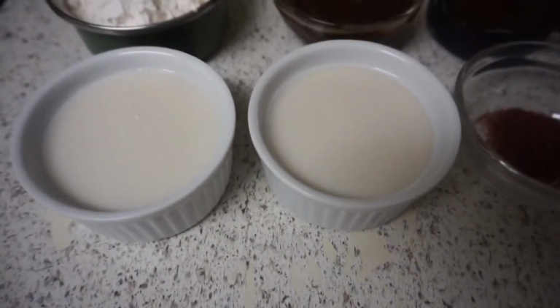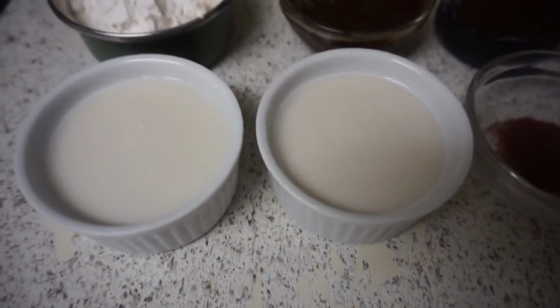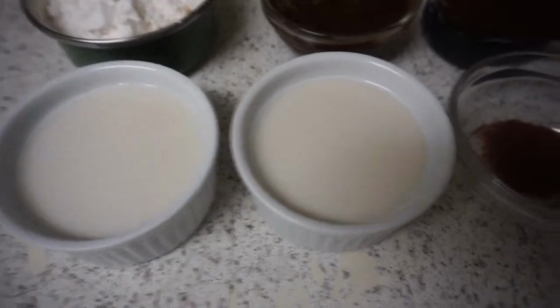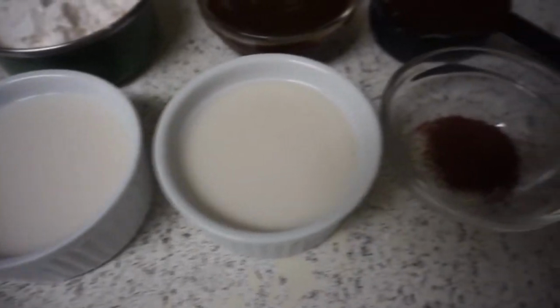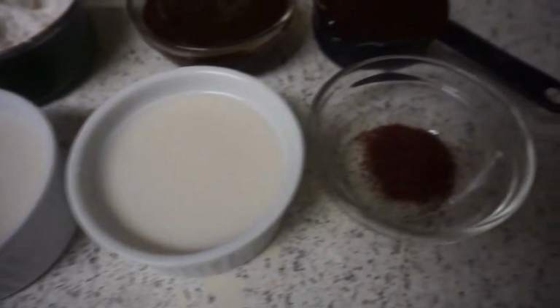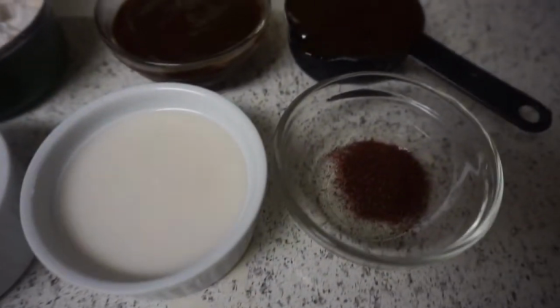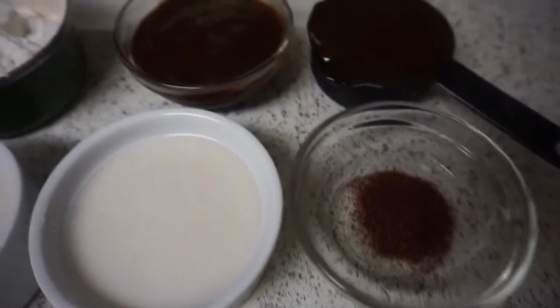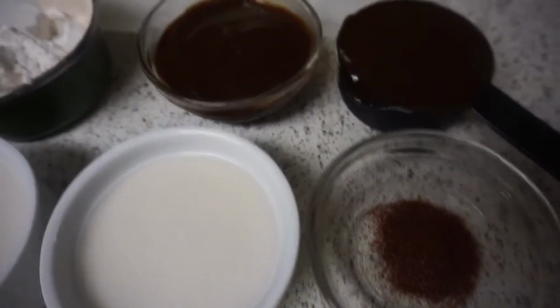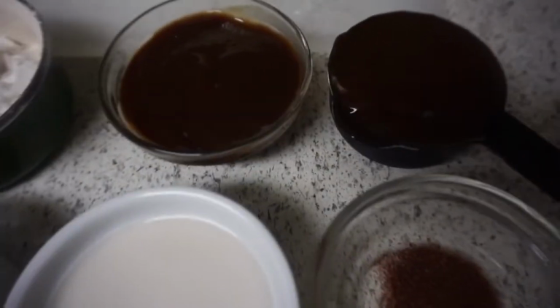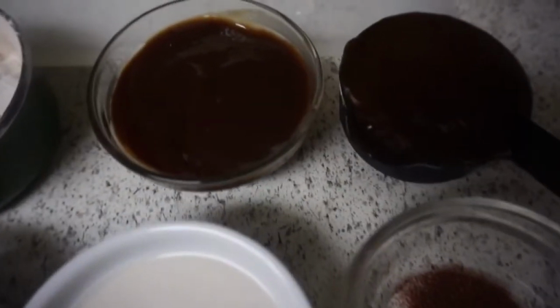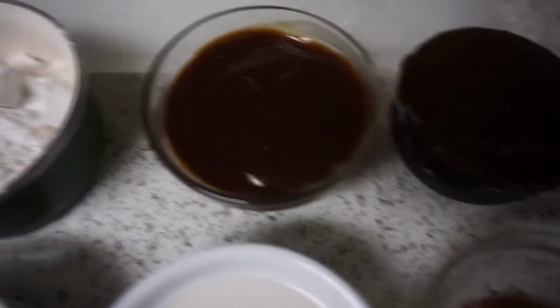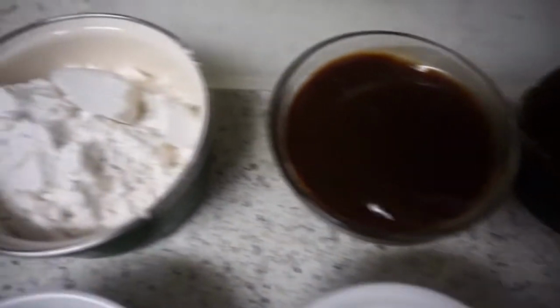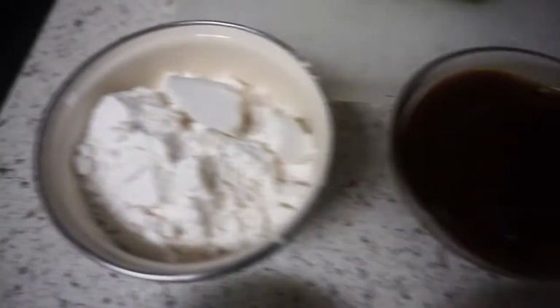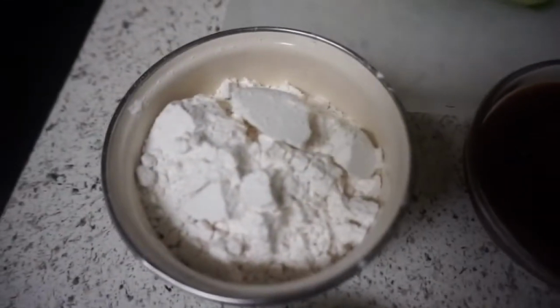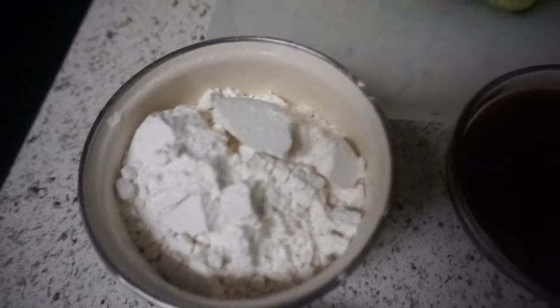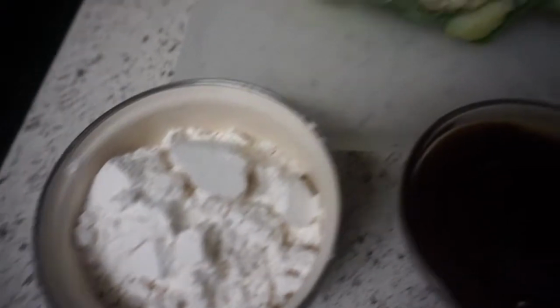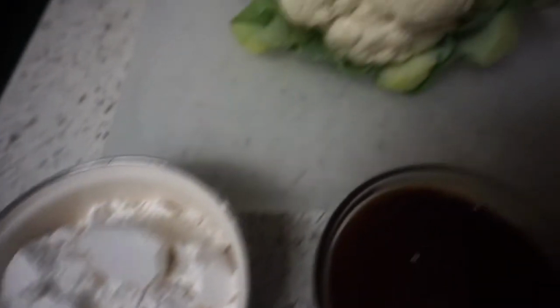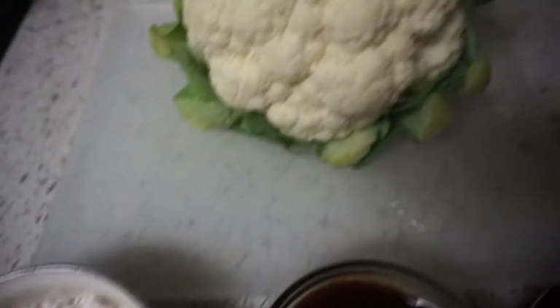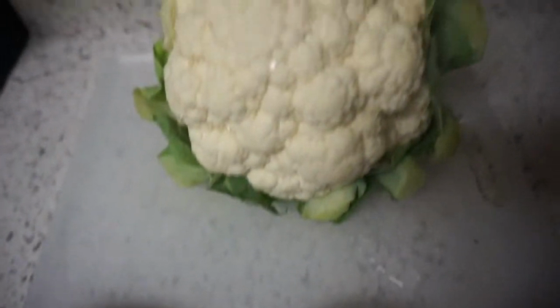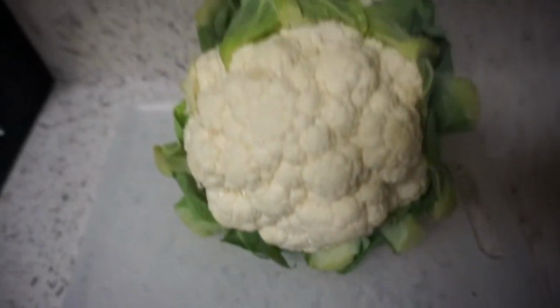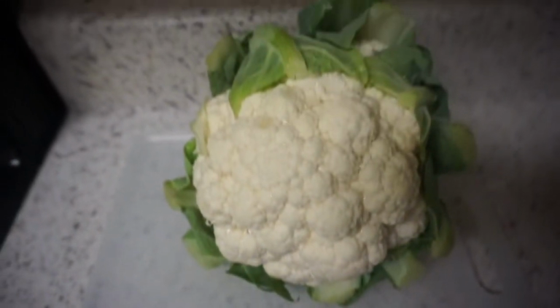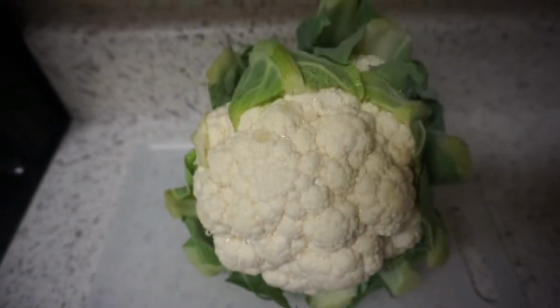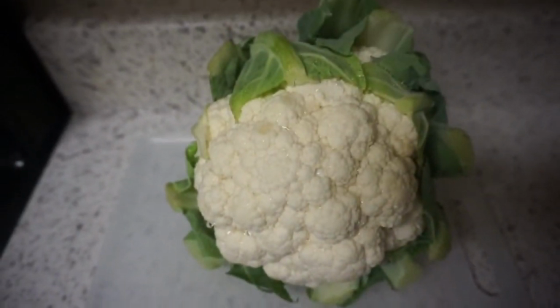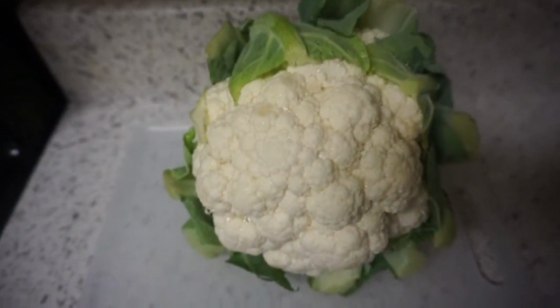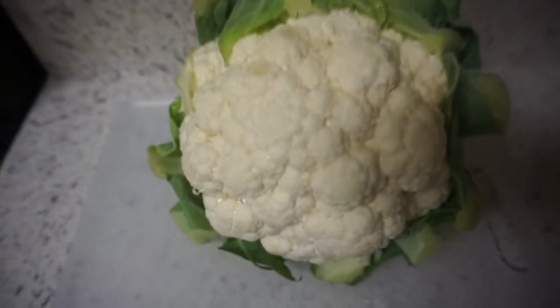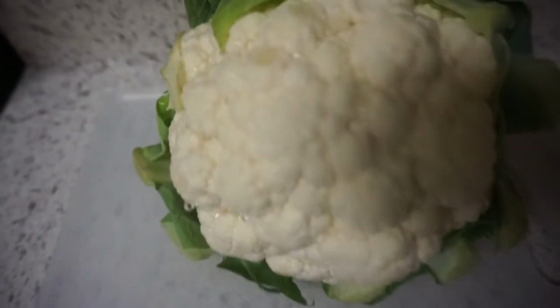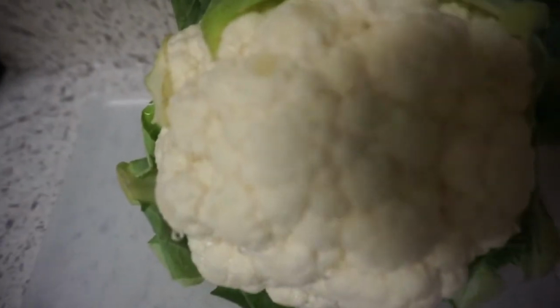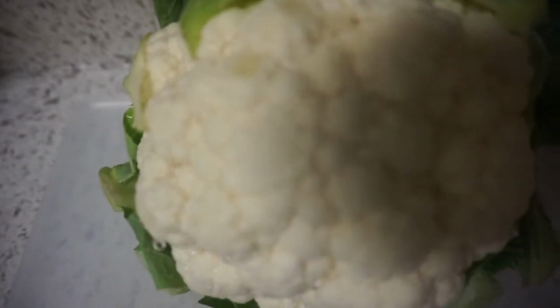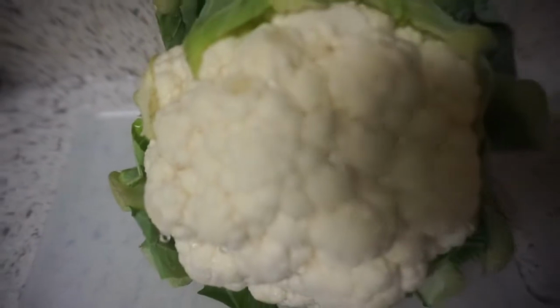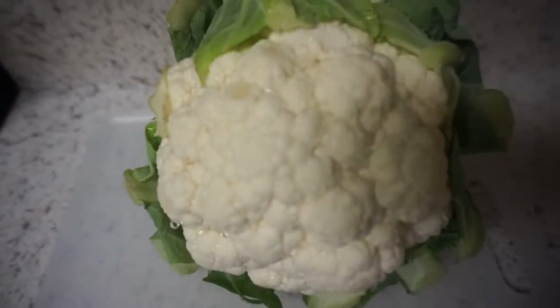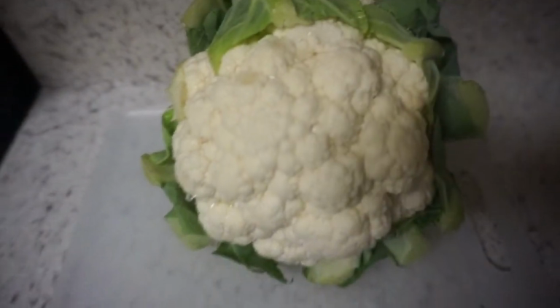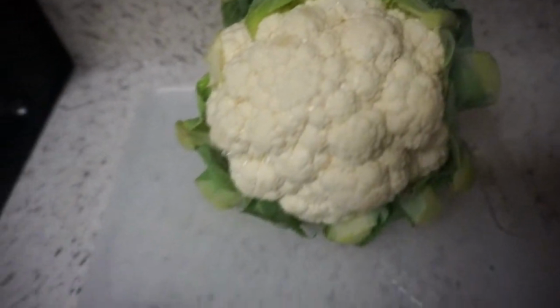Let's get into the ingredients. We have one head of cauliflower washed and cut into little florets, one cup of barbecue sauce, one cup of milk, one cup of flour, and a half a teaspoon of chili powder.